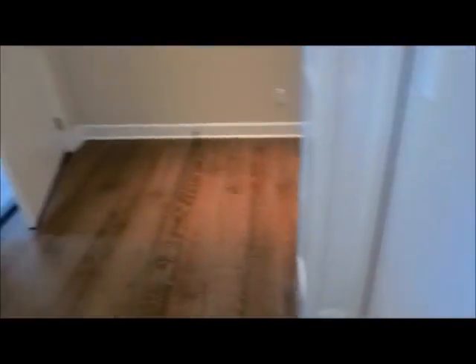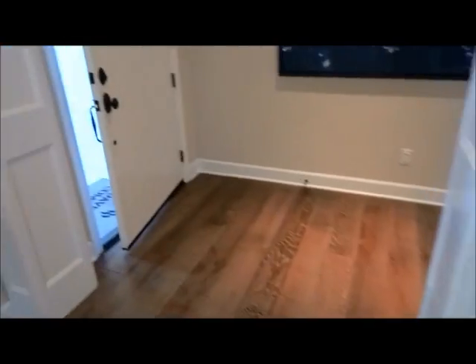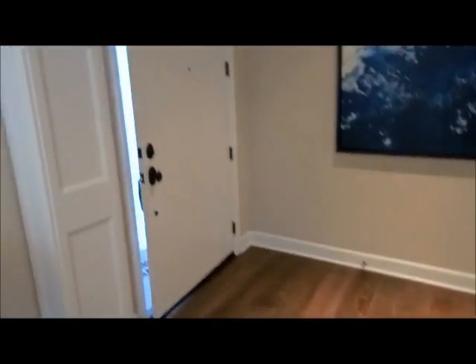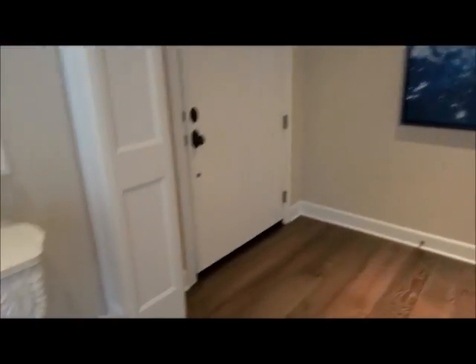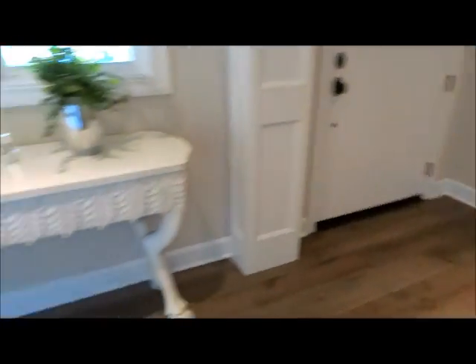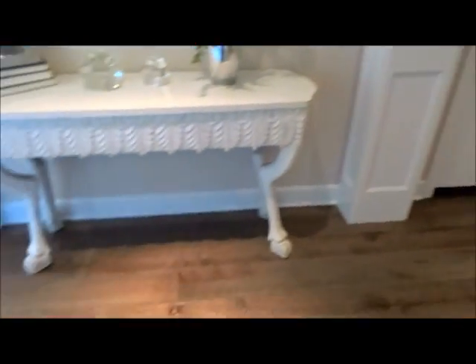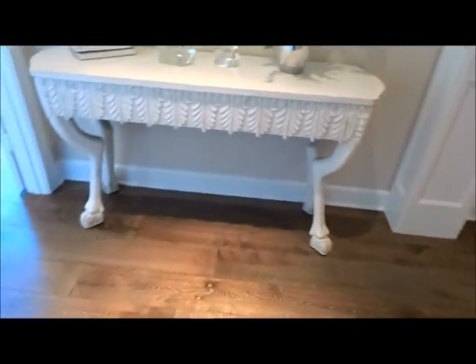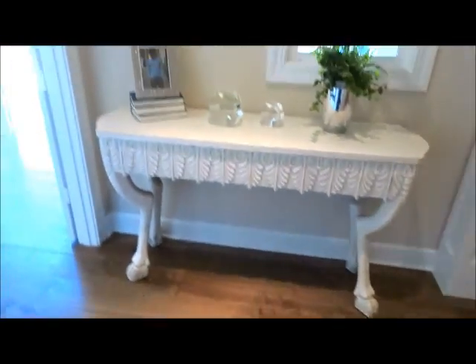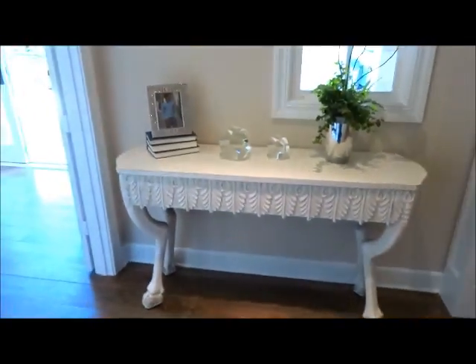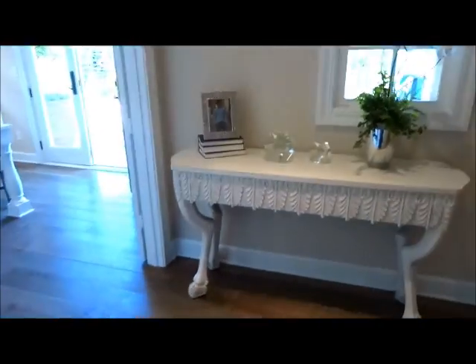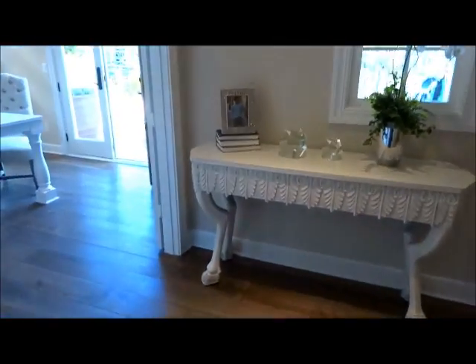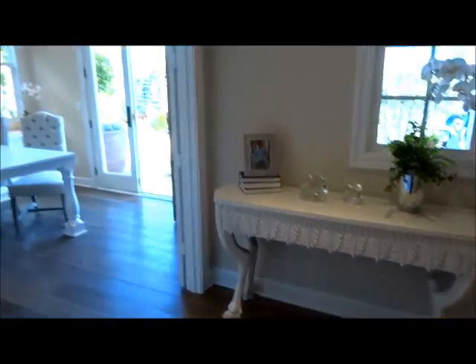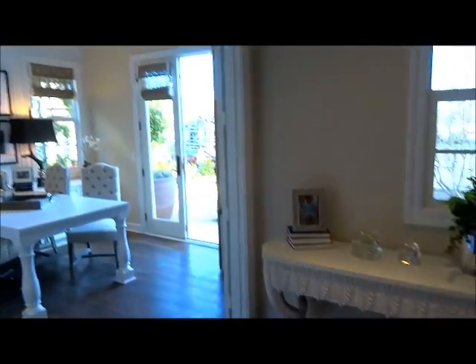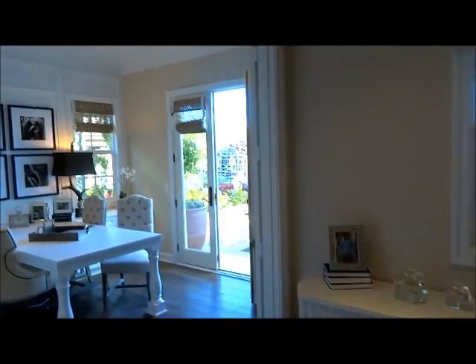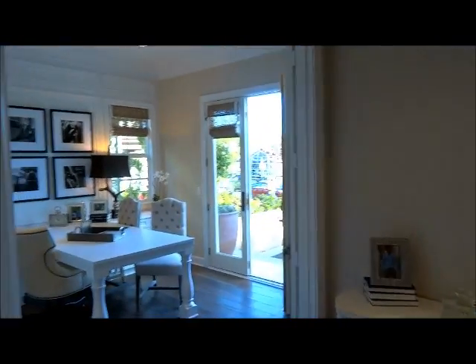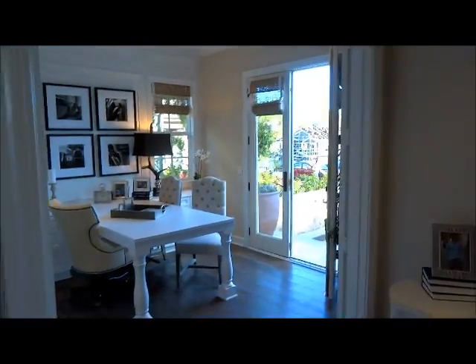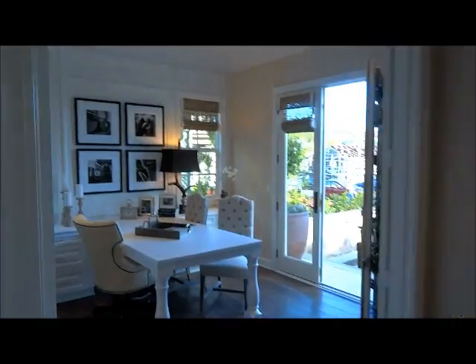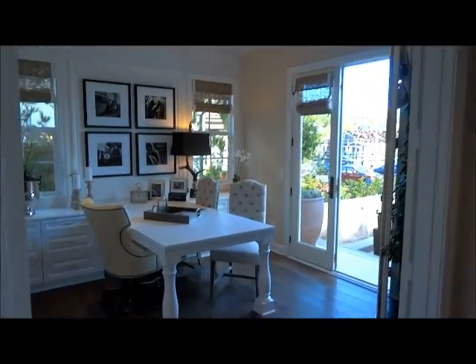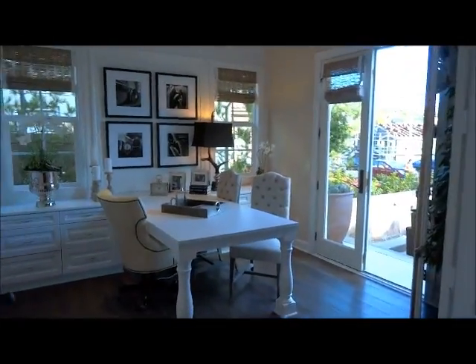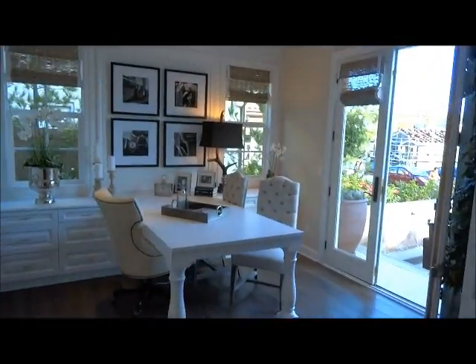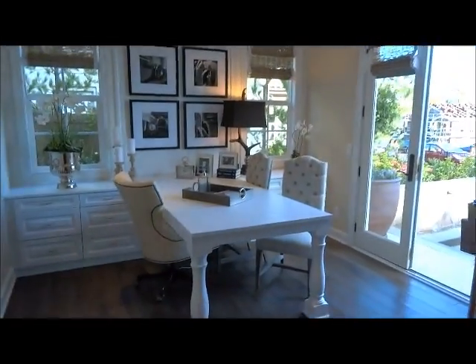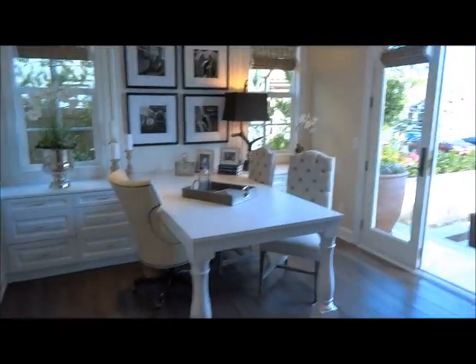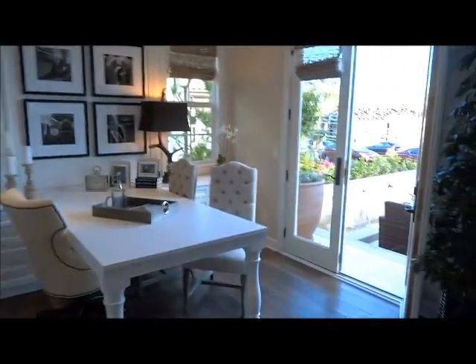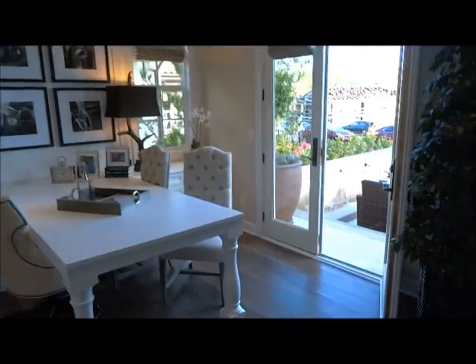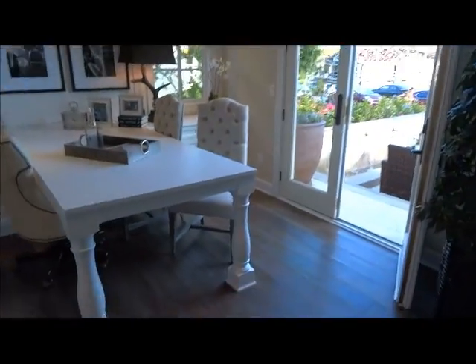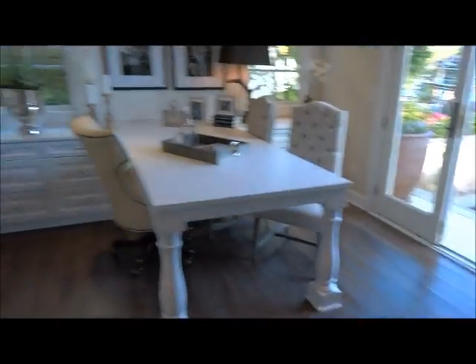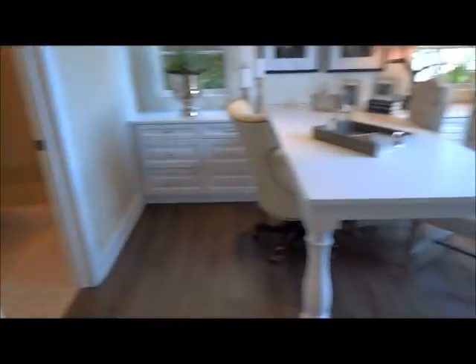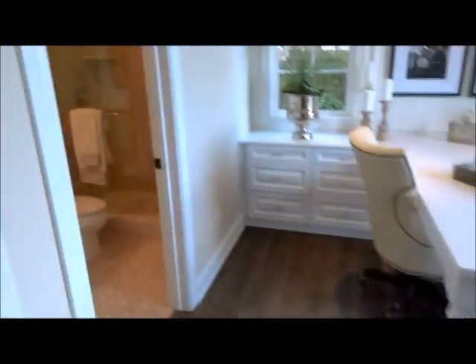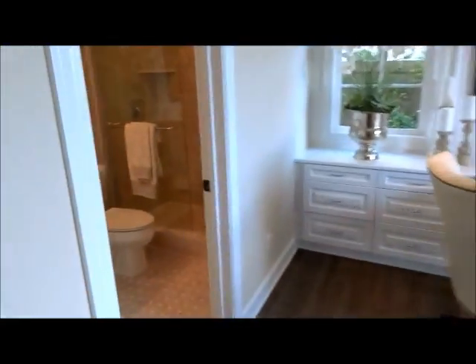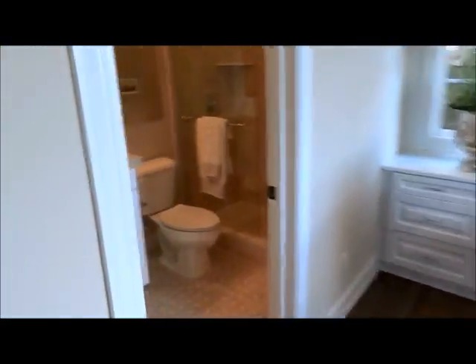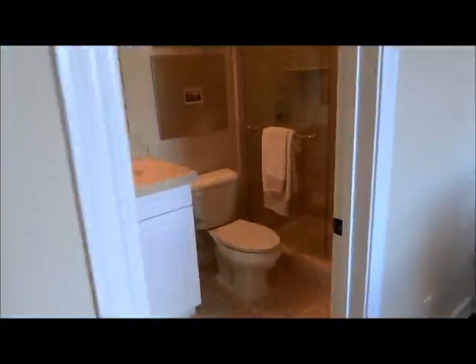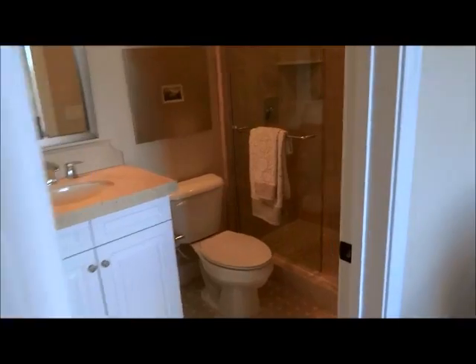Half bath right off the front door. This has its own bath, so it's really set up to be the guest room.